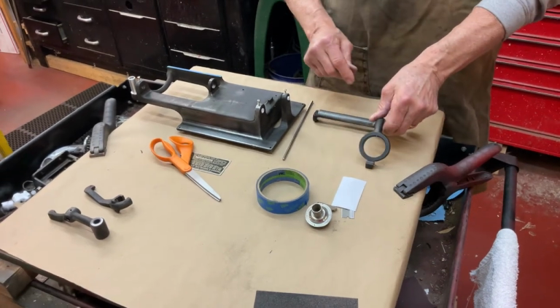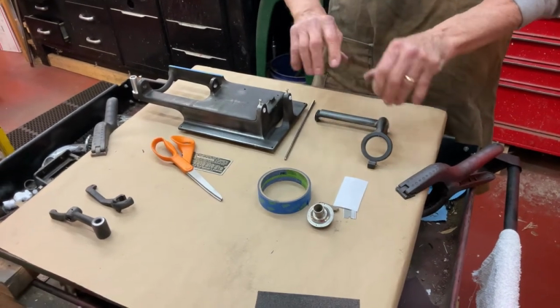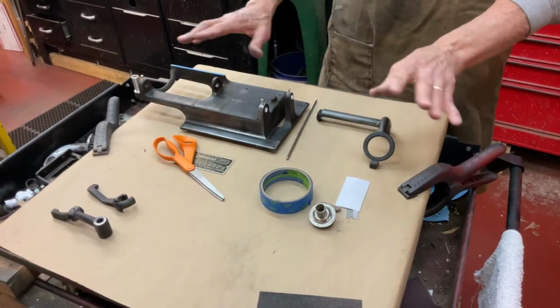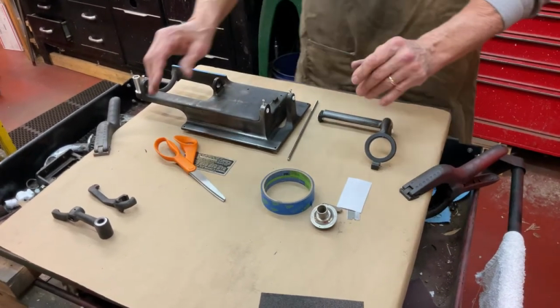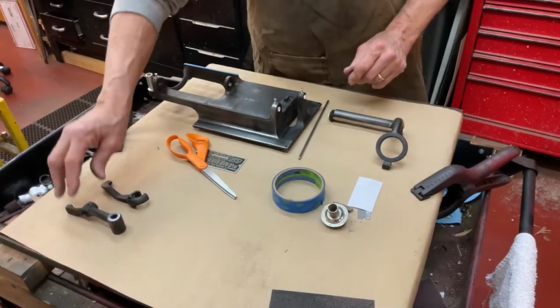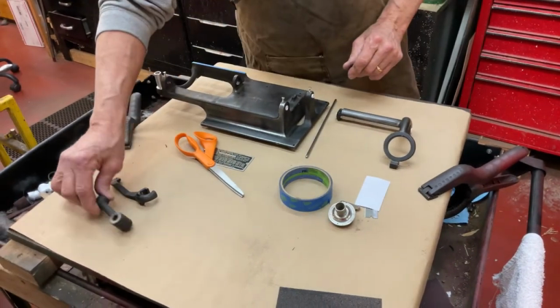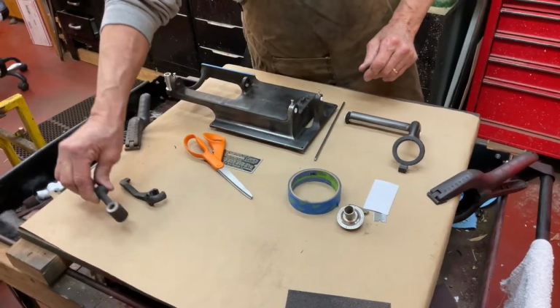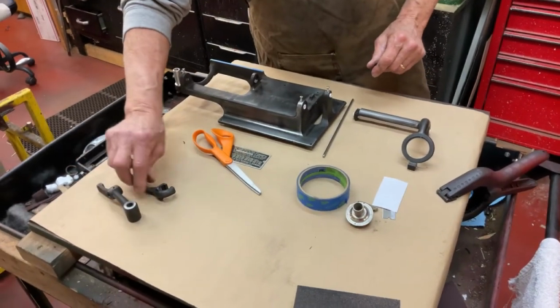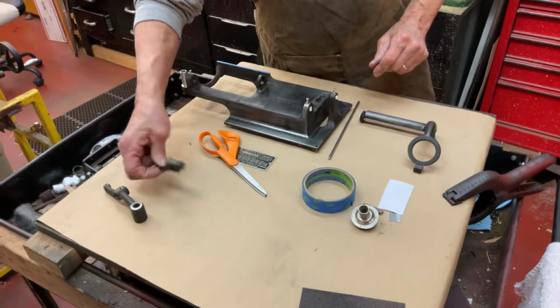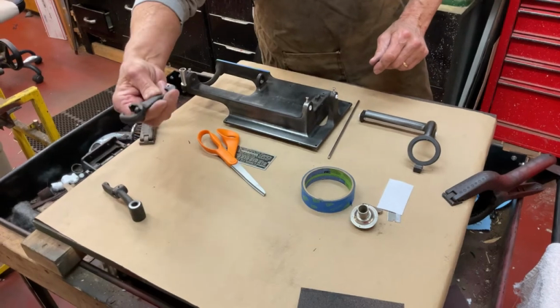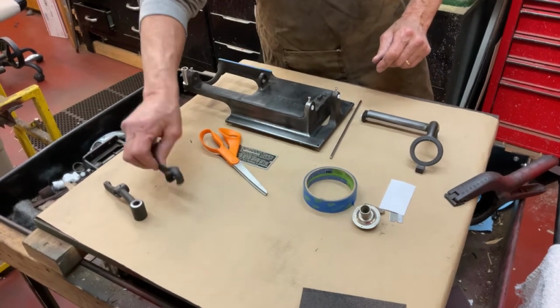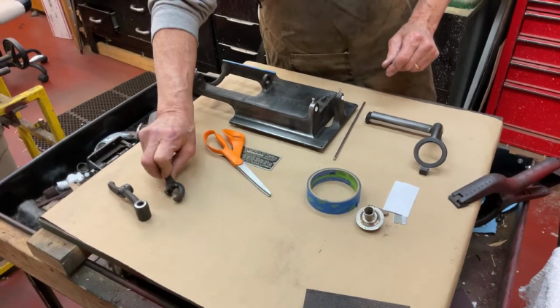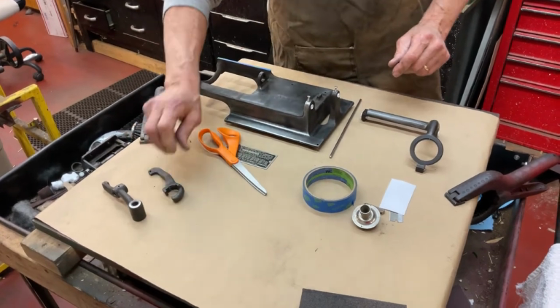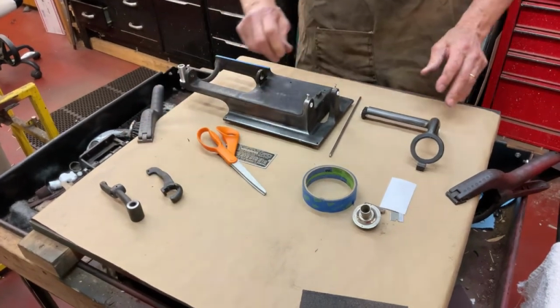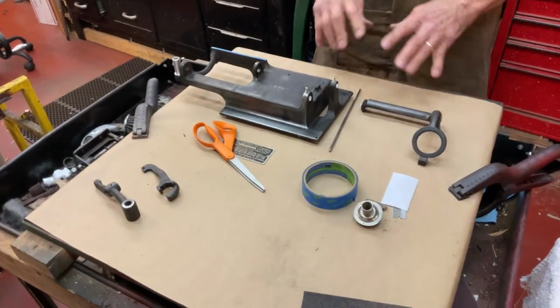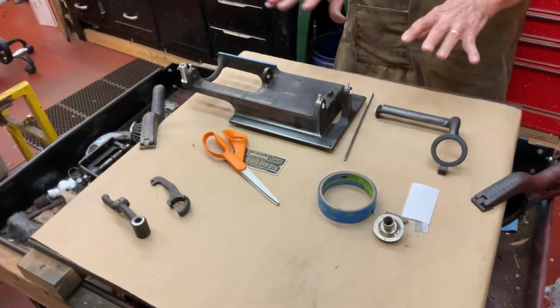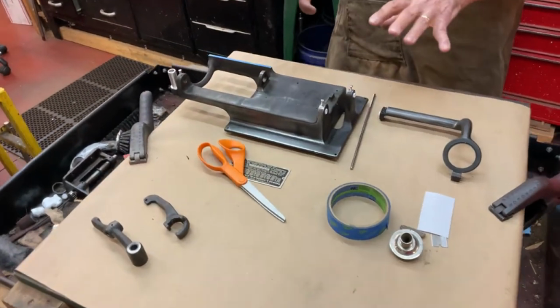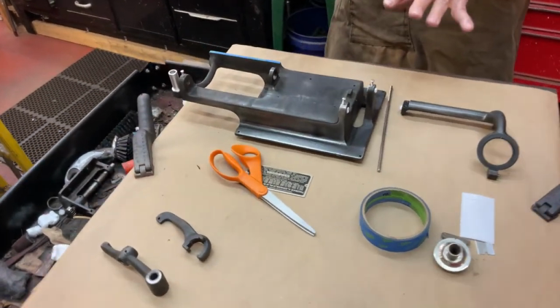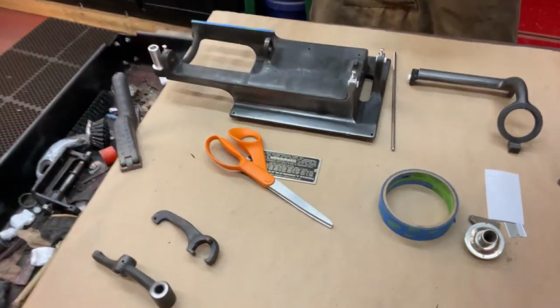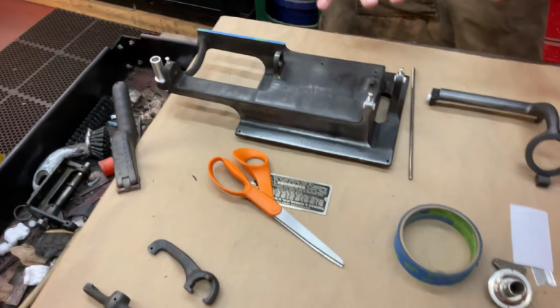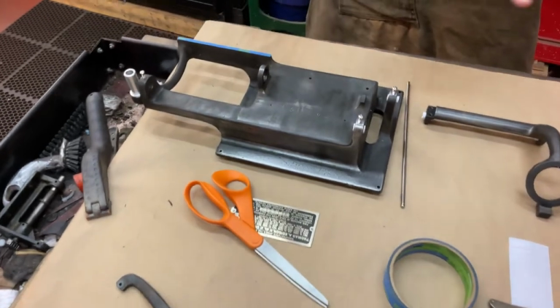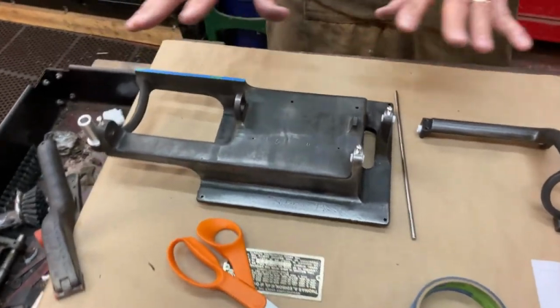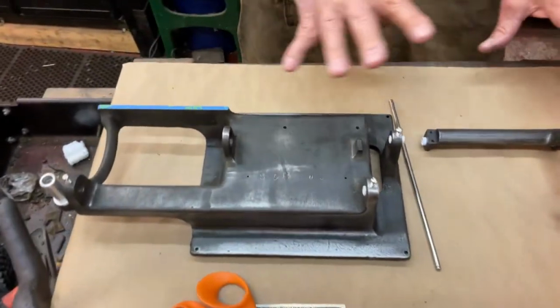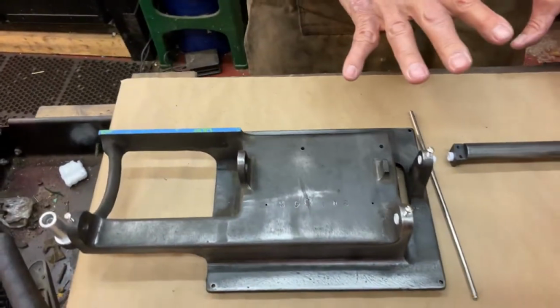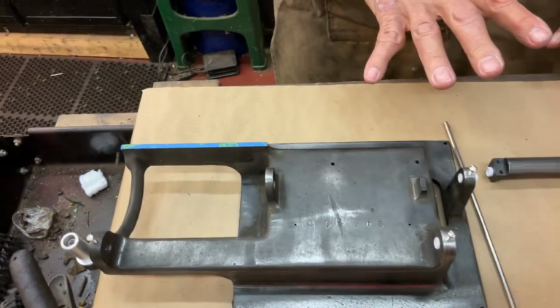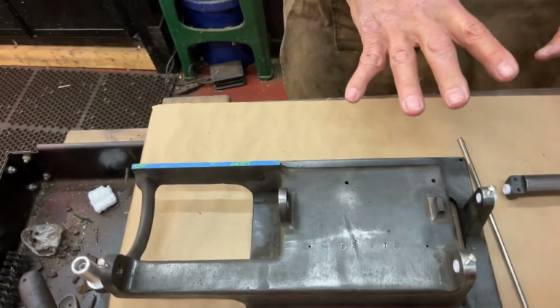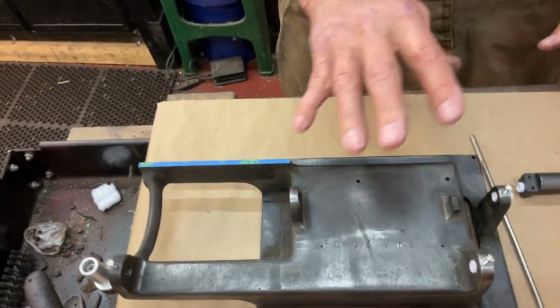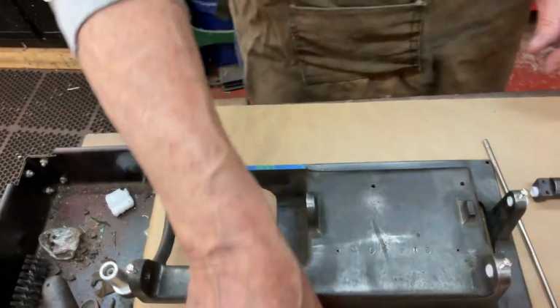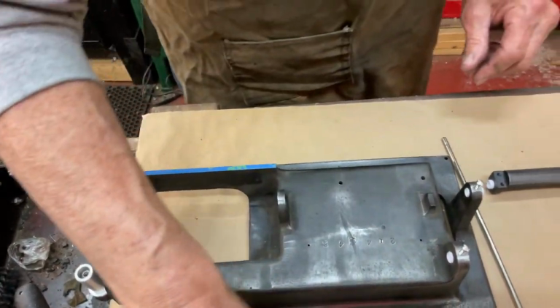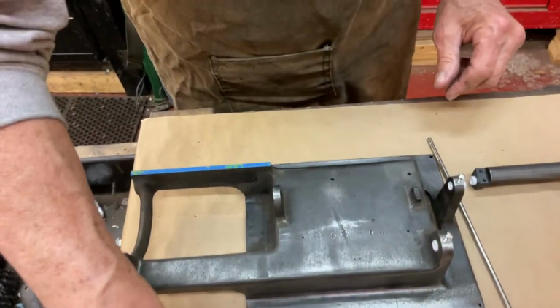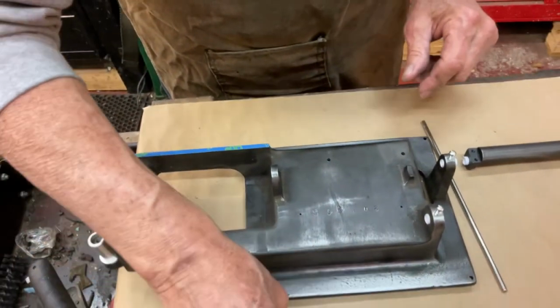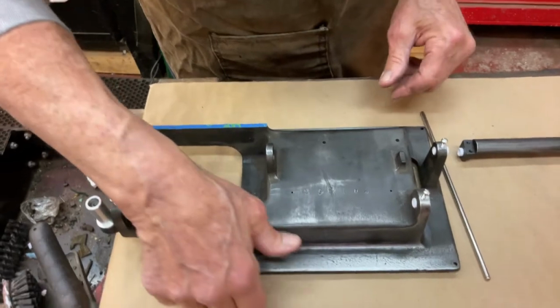You'll do this to every part — you'll do it to the end gate, this piece, and the other pieces. And then it'll be a whole bunch of light coats. You won't put on one heavy one.